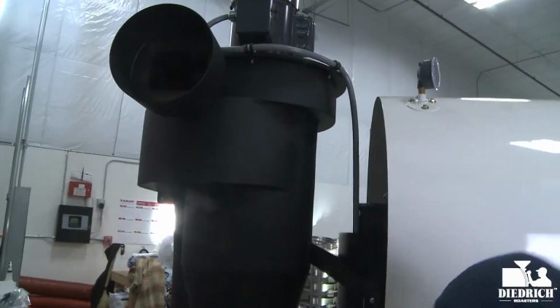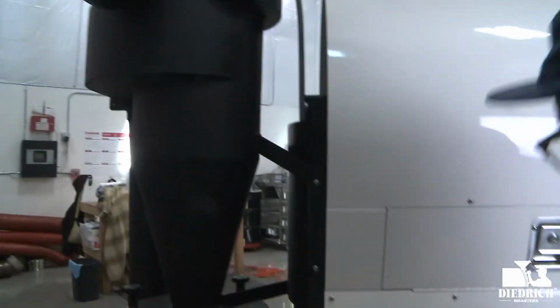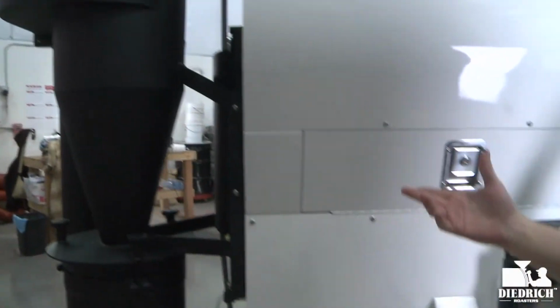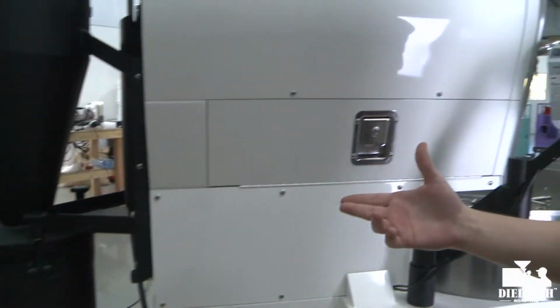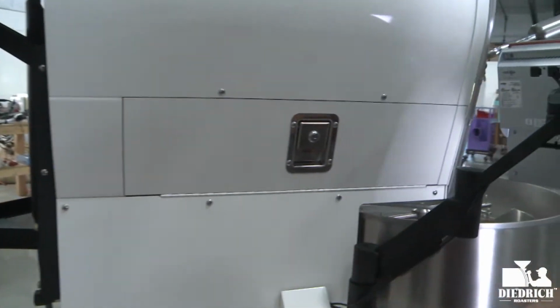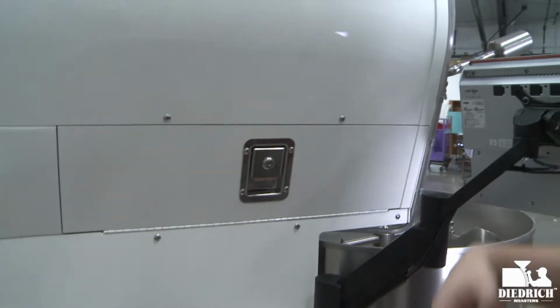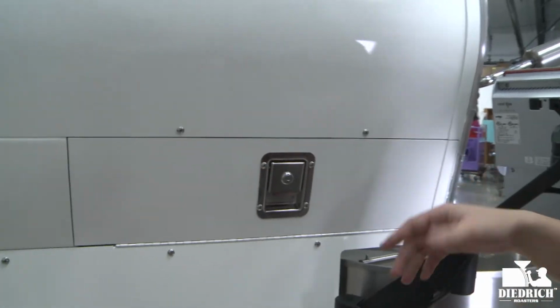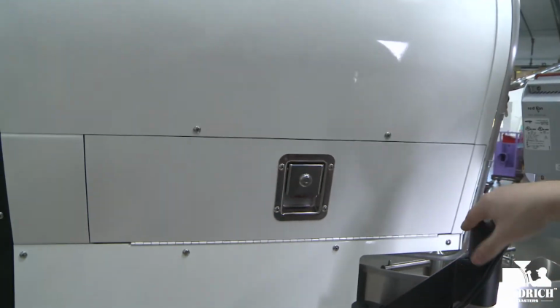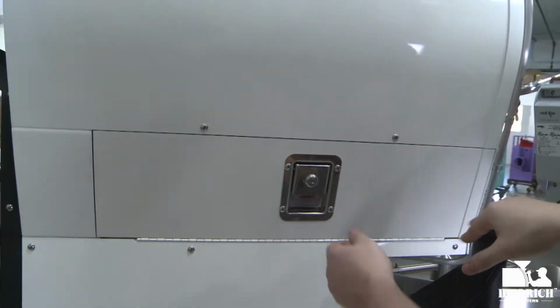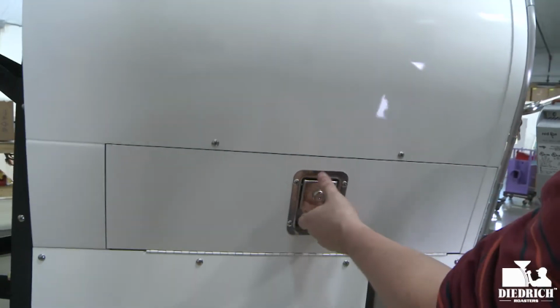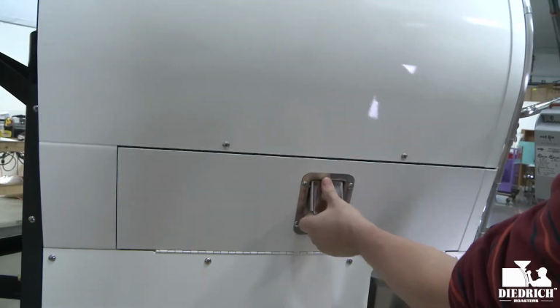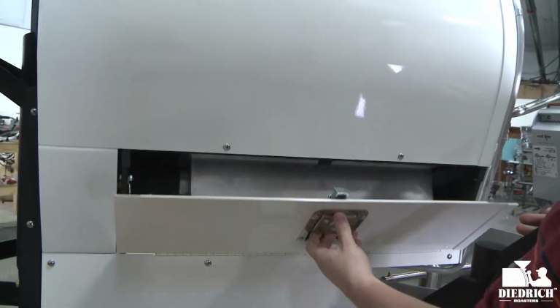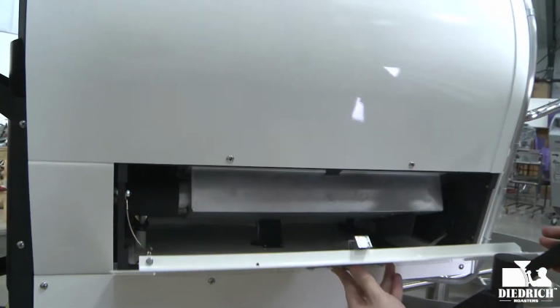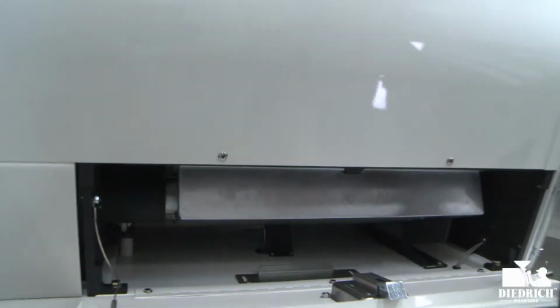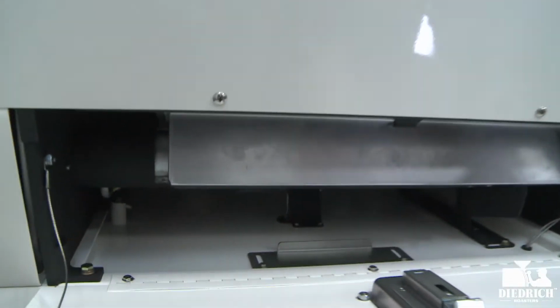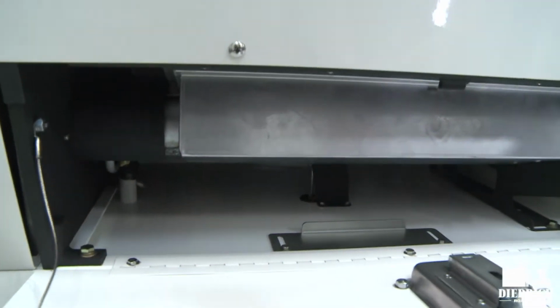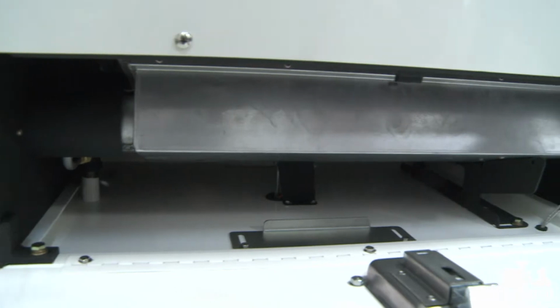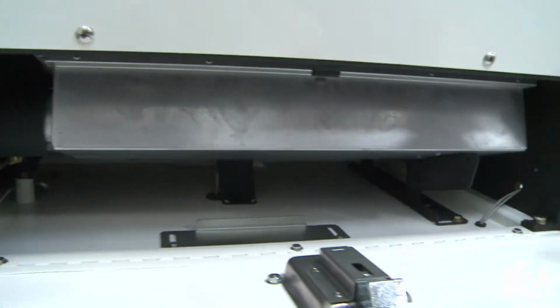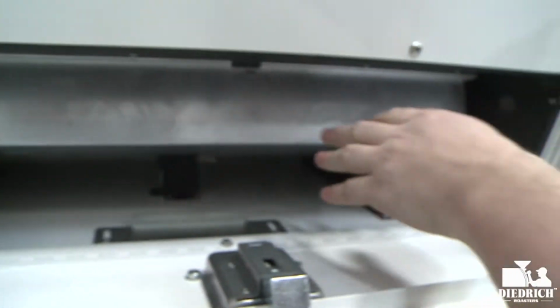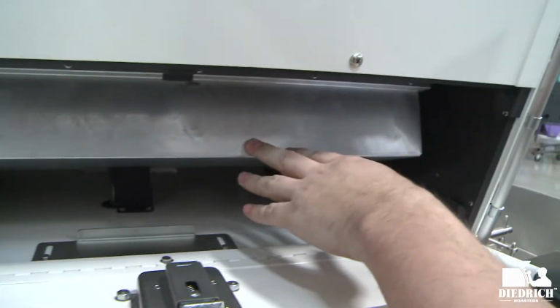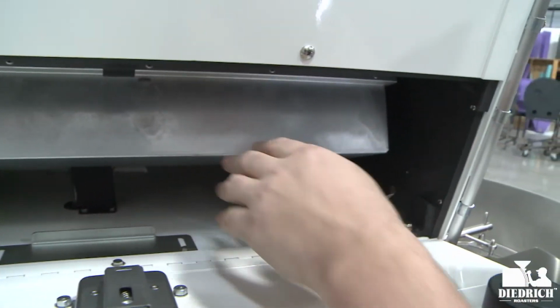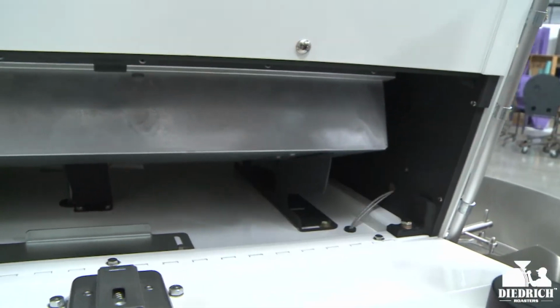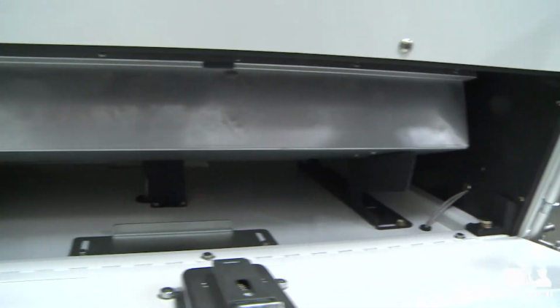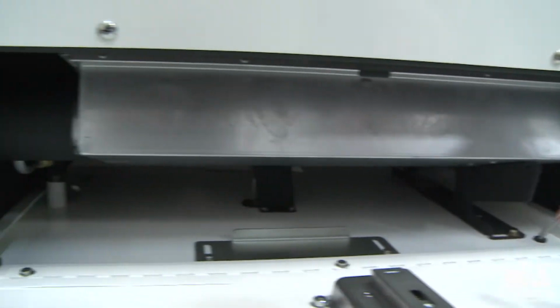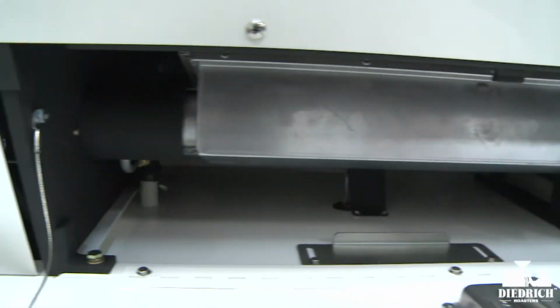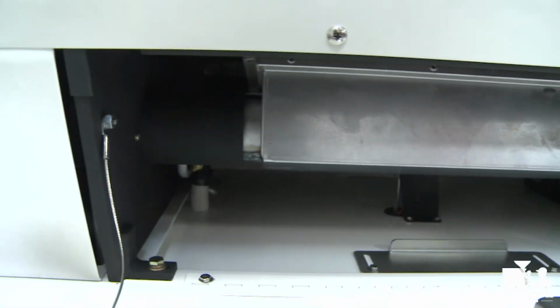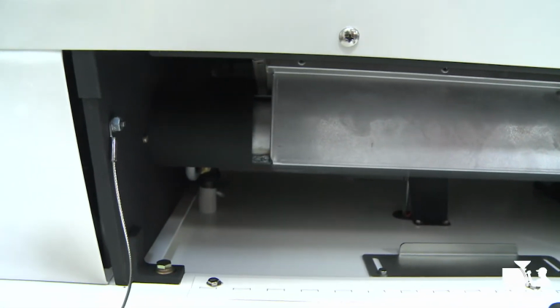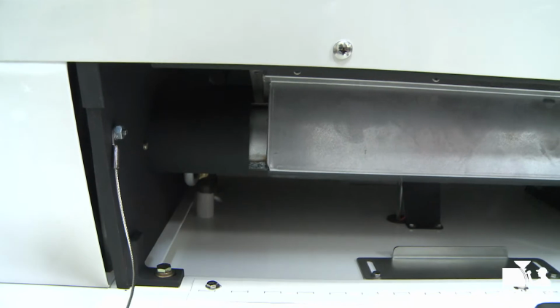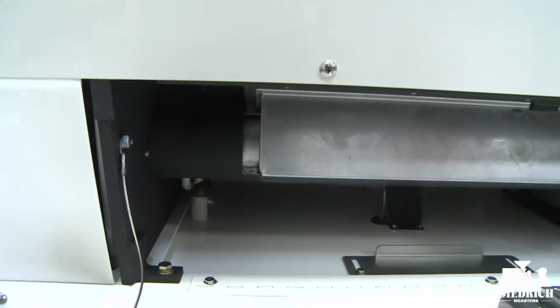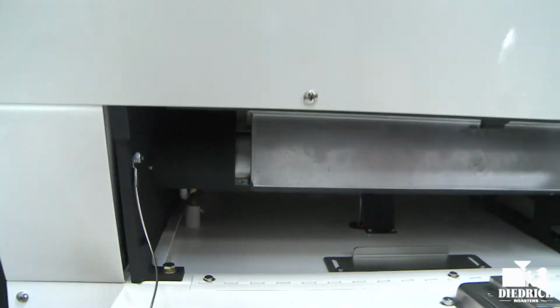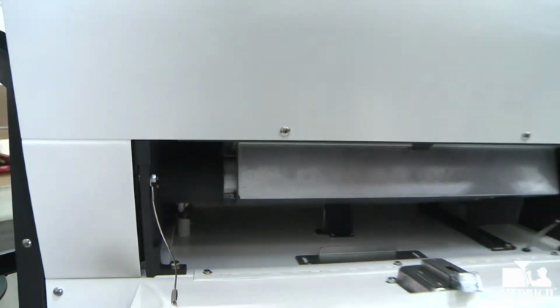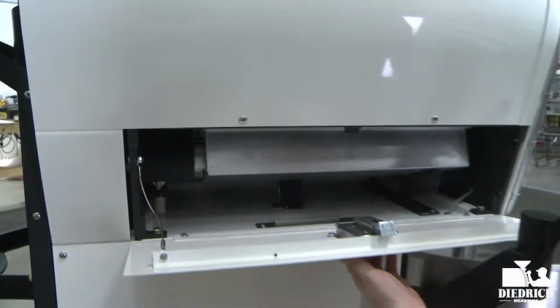And of course, like all of our Dietrich roasters, easy access doors. These doors get you right under the drum and you can actually see right here are your burners, so you can get under there for easy access to cleaning. And of course the doors are on both sides.